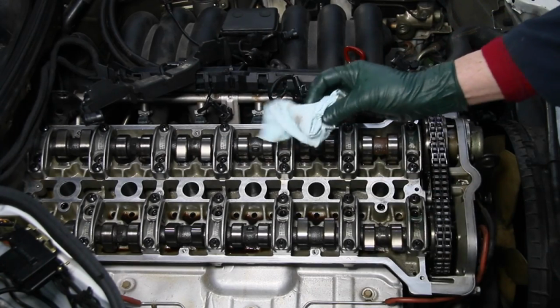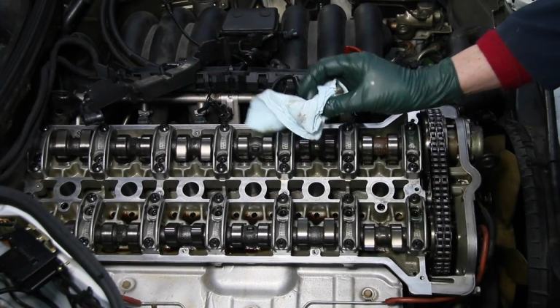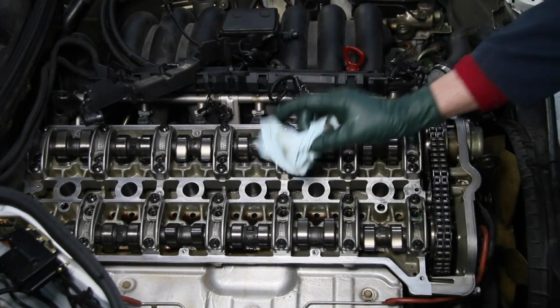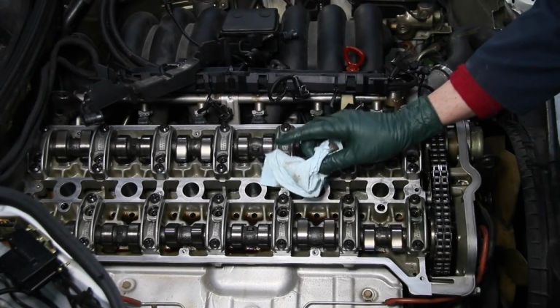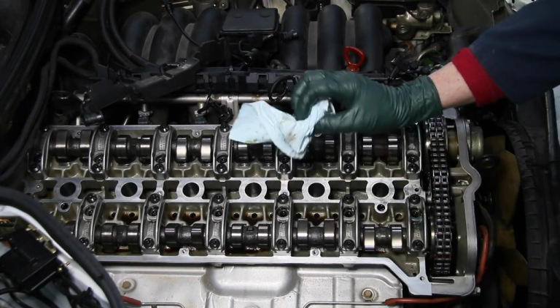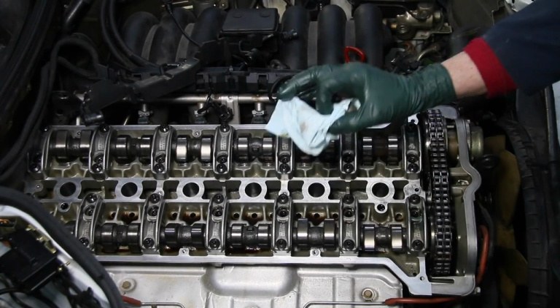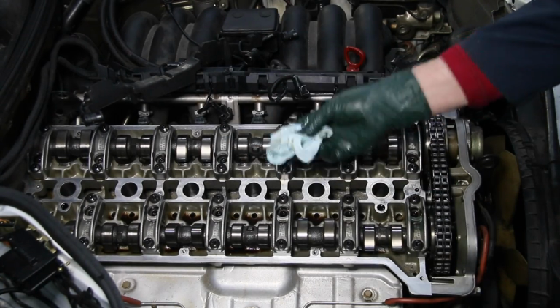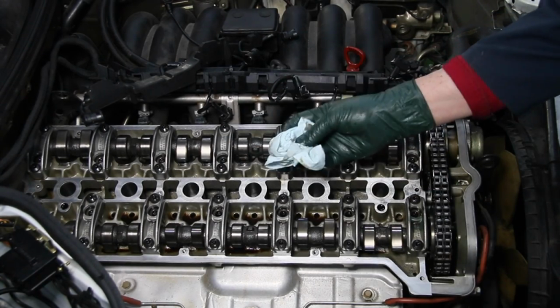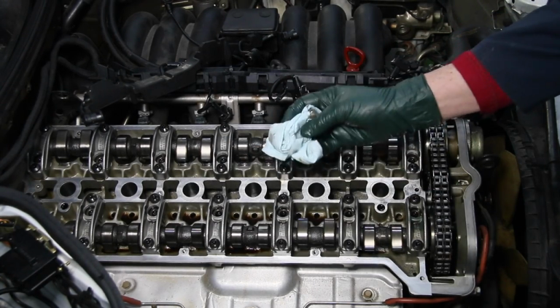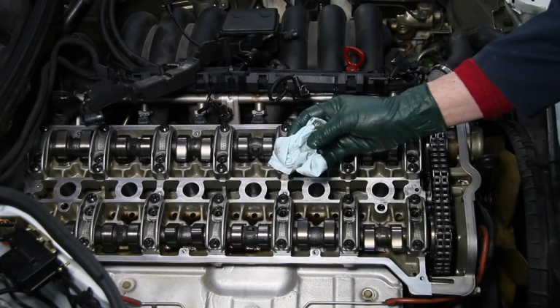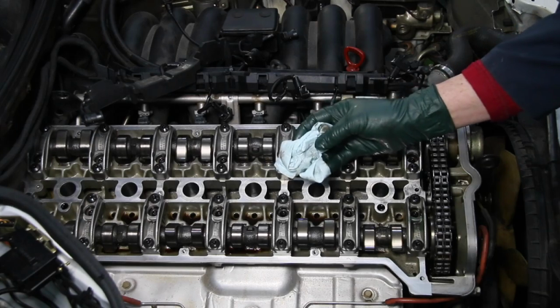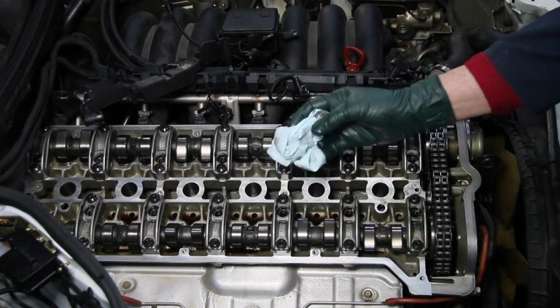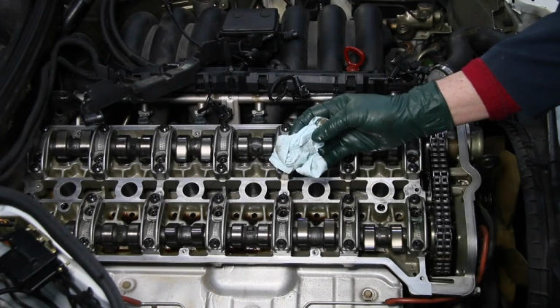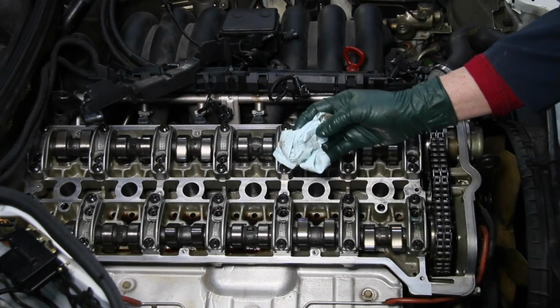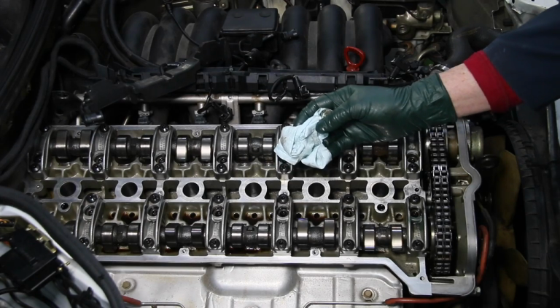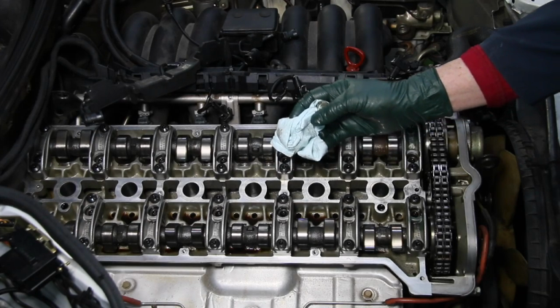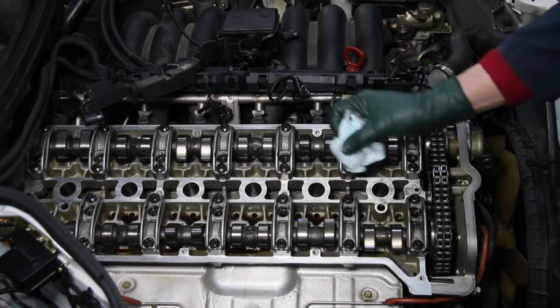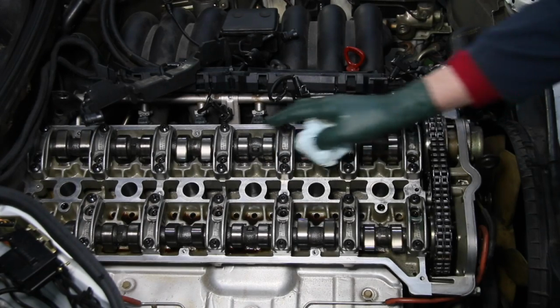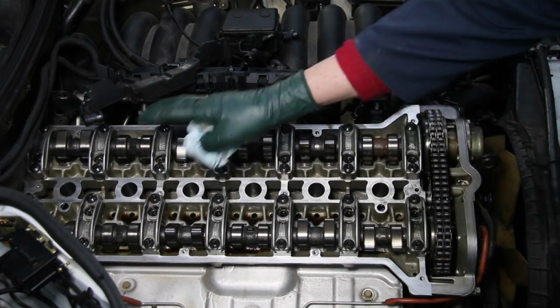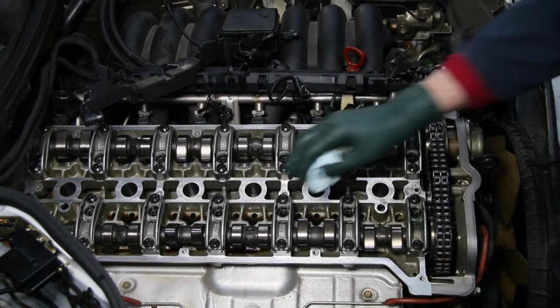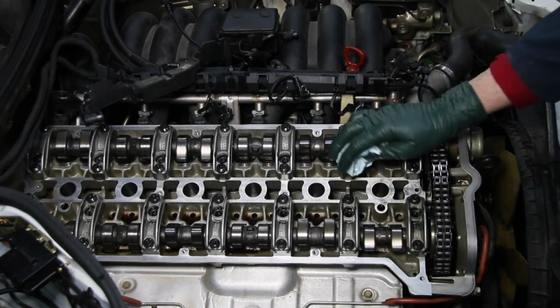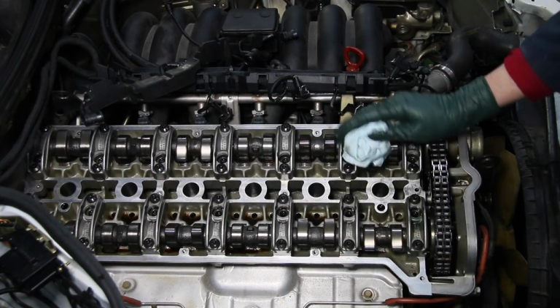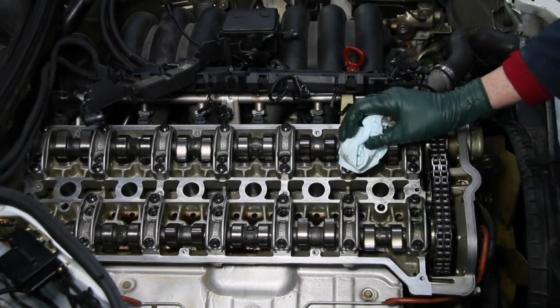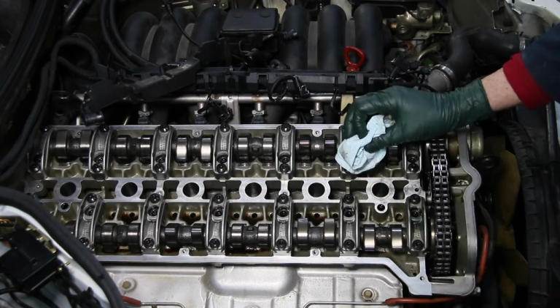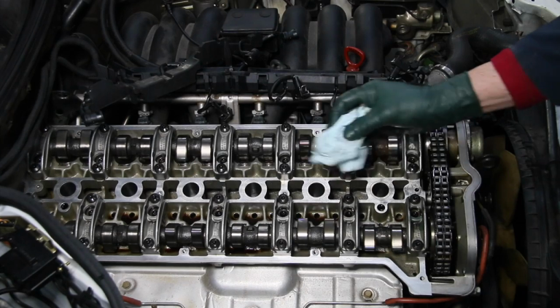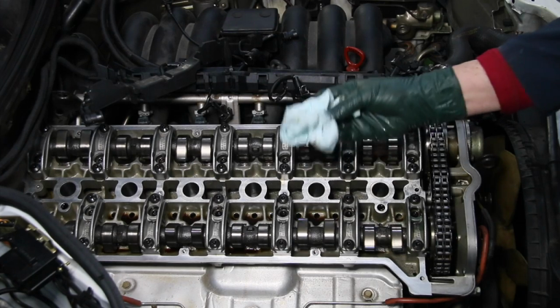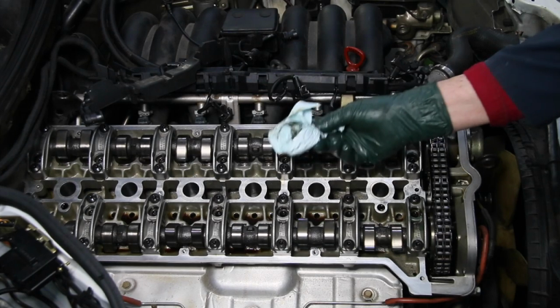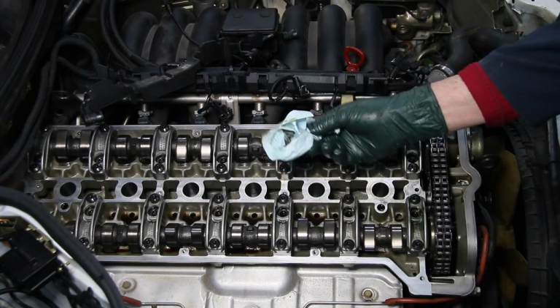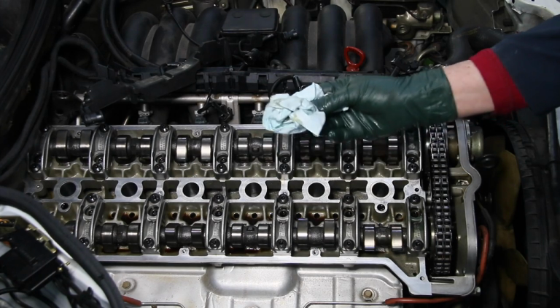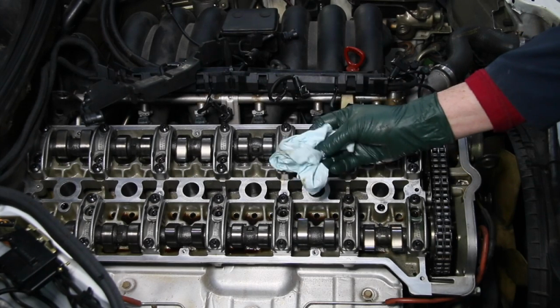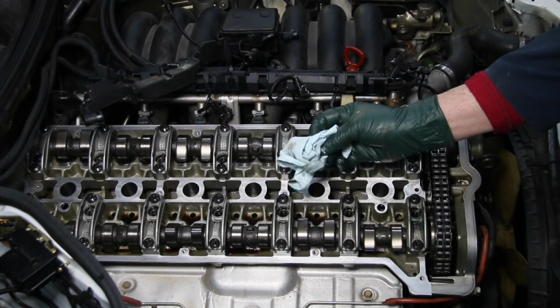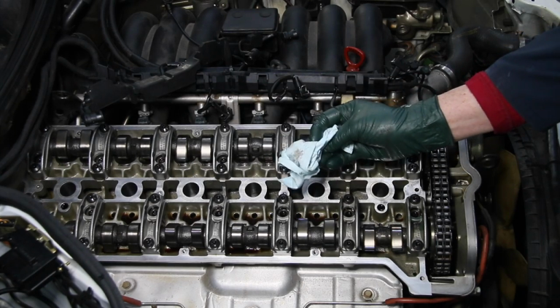So this has become one of my favorite tools — quote unquote — when doing any type of engine work where cleanliness is super important.